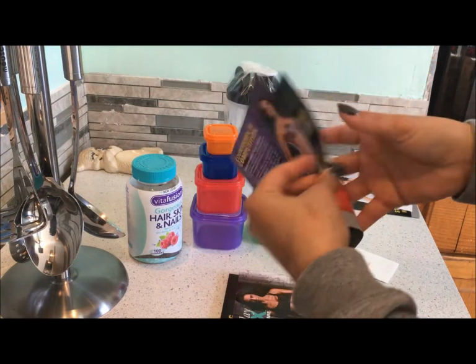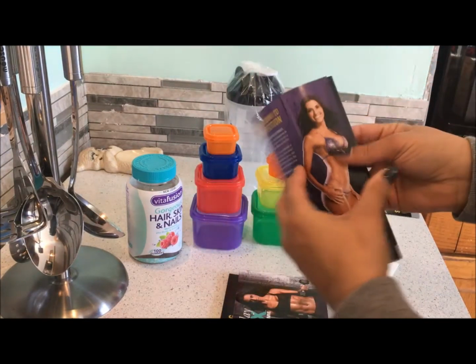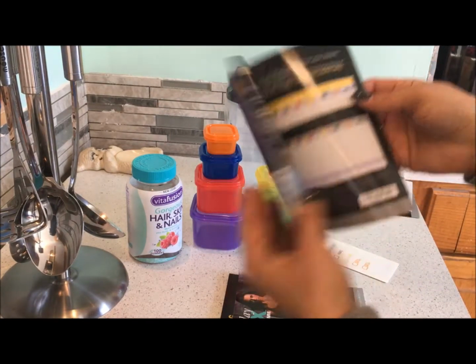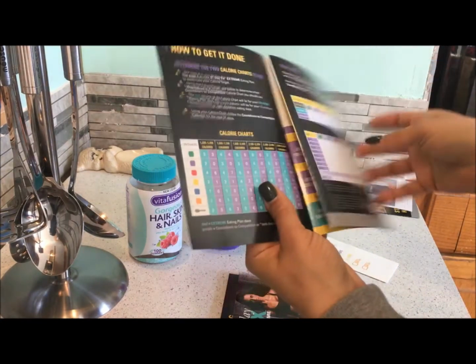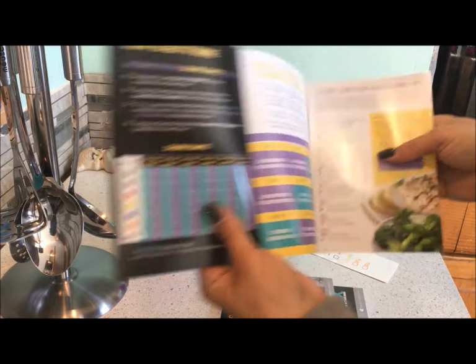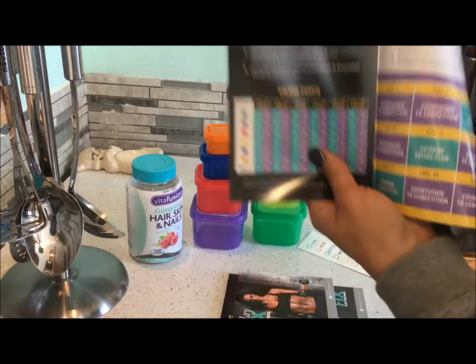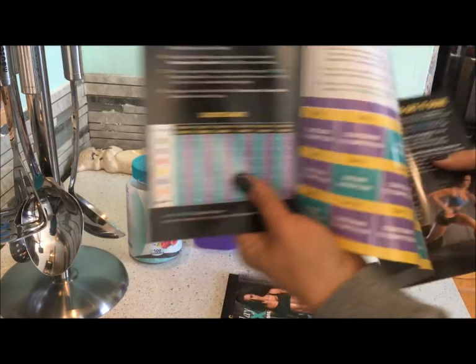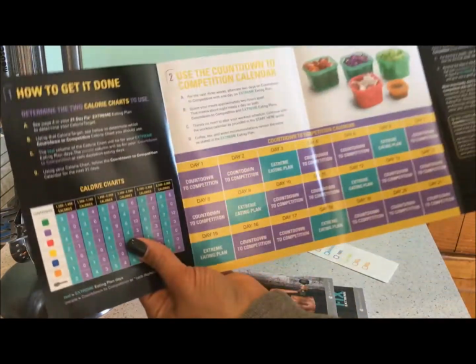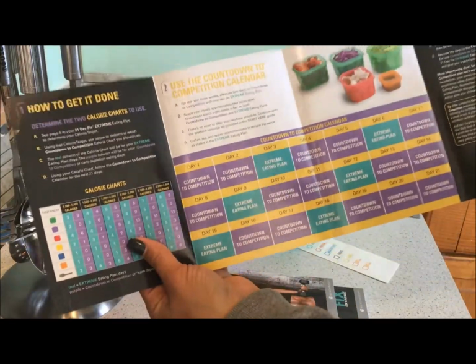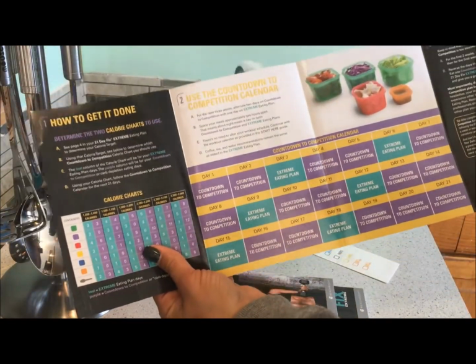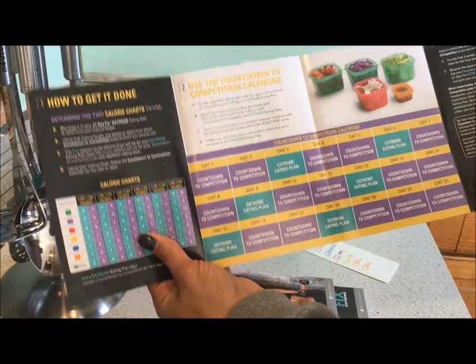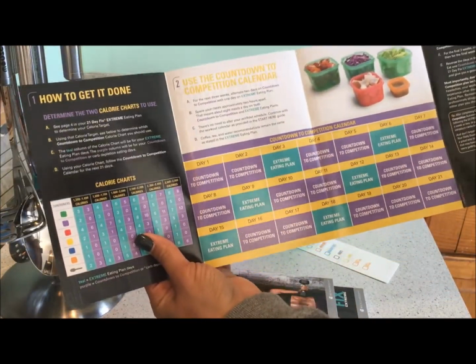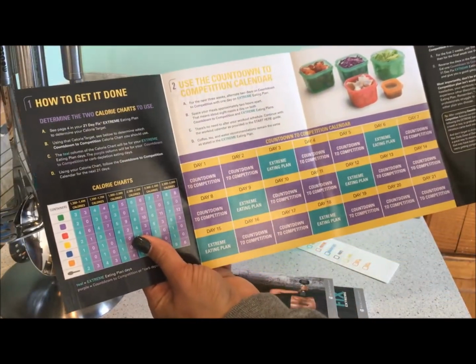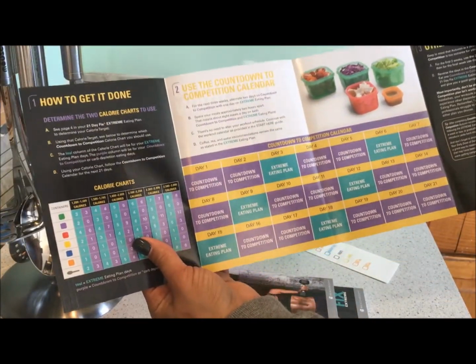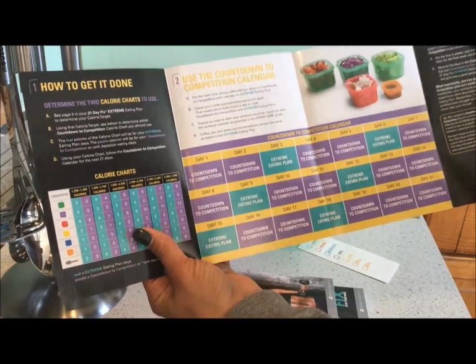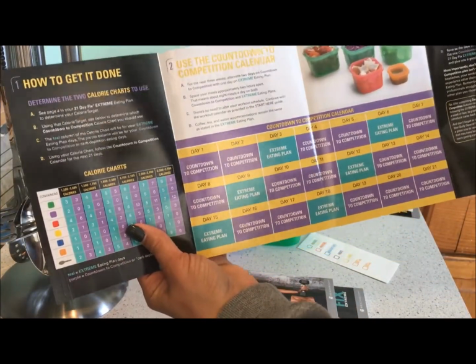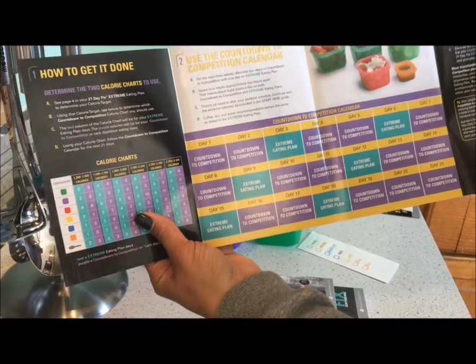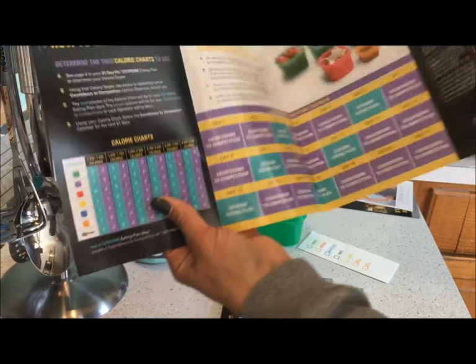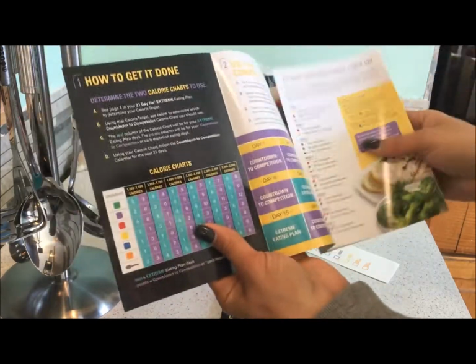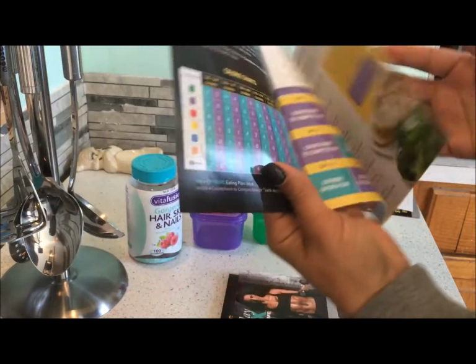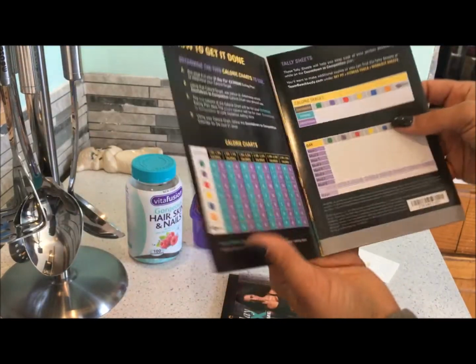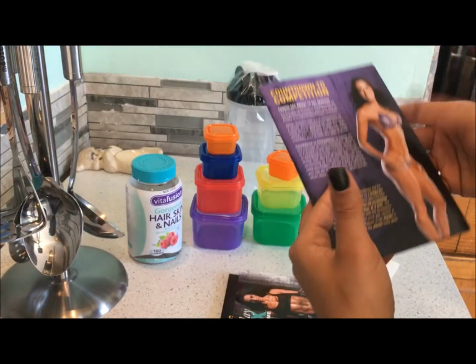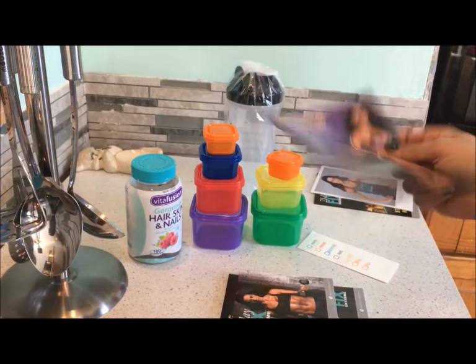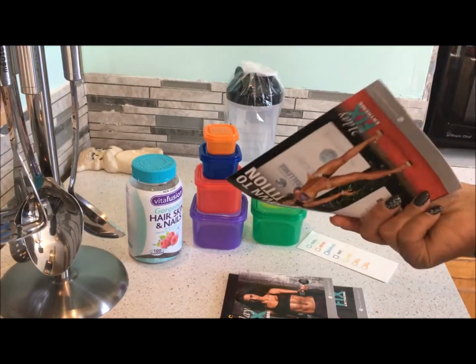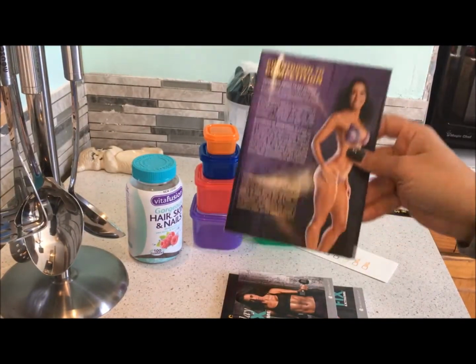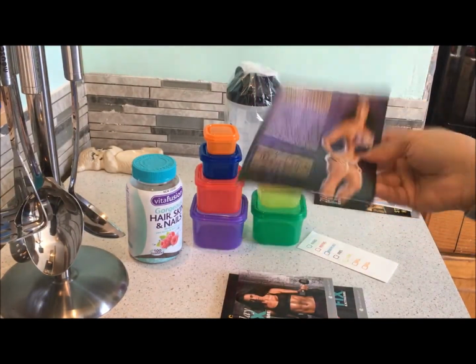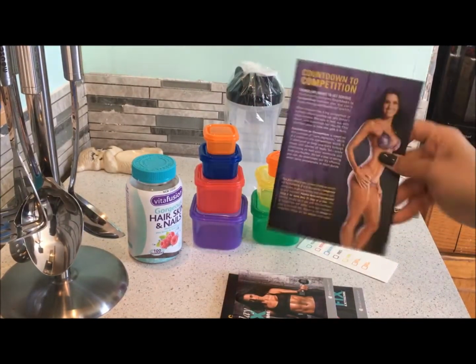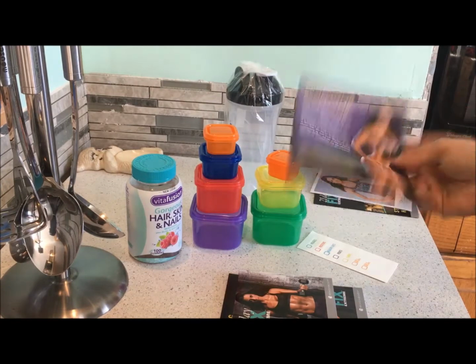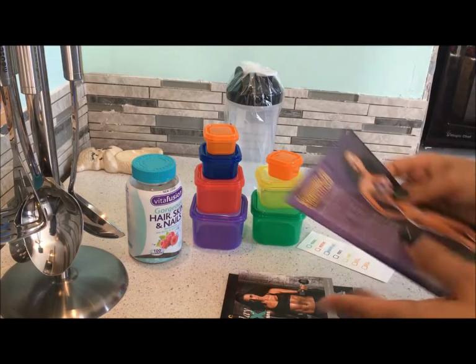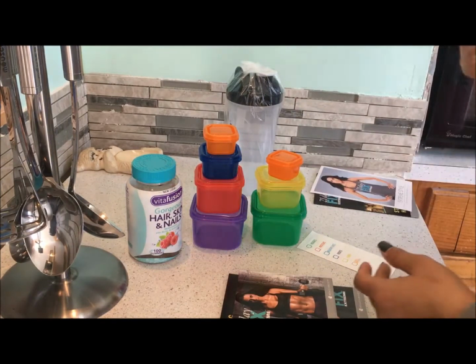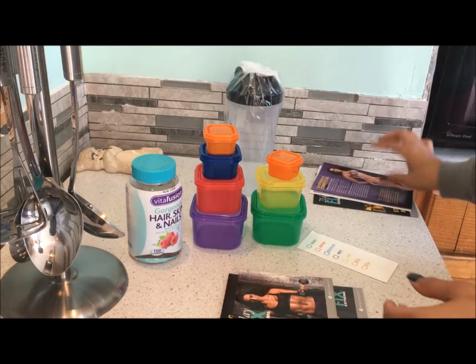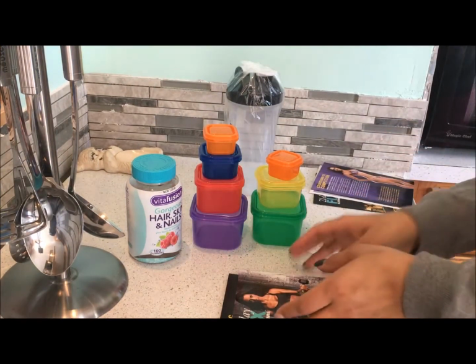It also comes with the Countdown to Competition pamphlet. This one features a more extreme, more restrictive eating plan instead of the regular program eating plan. It's definitely here as an option if you want to get ready for a show, or you're going on vacation and want to be extreme.